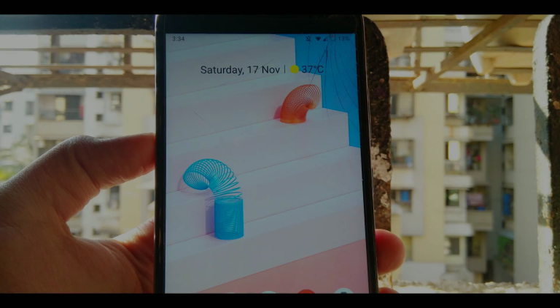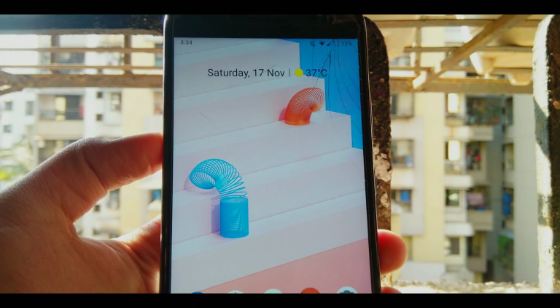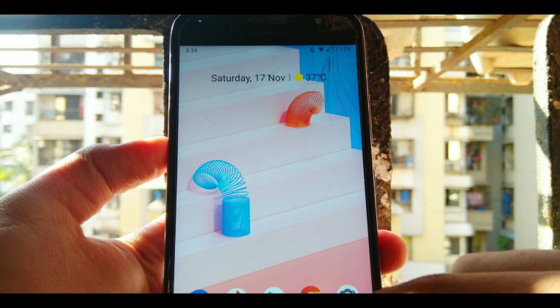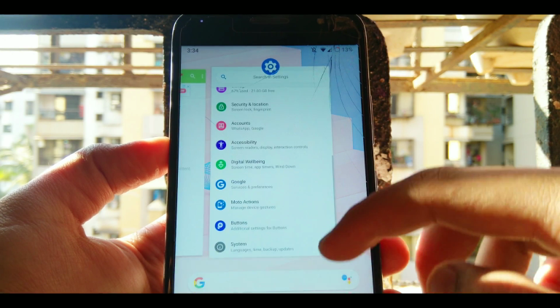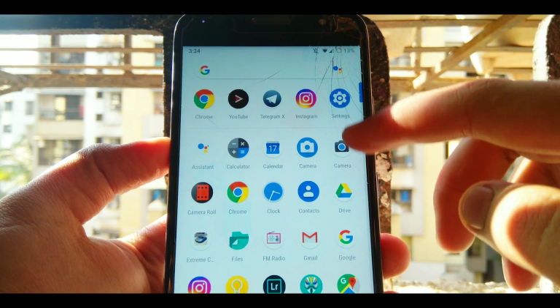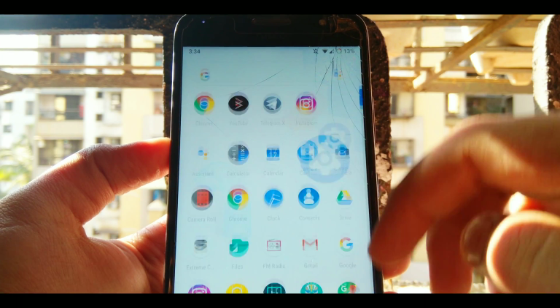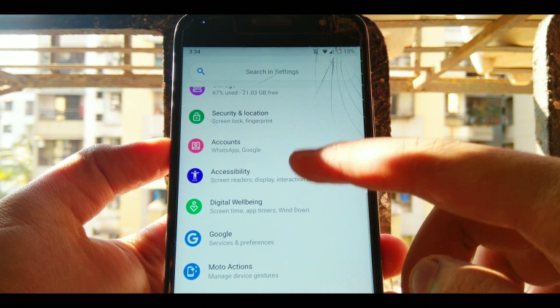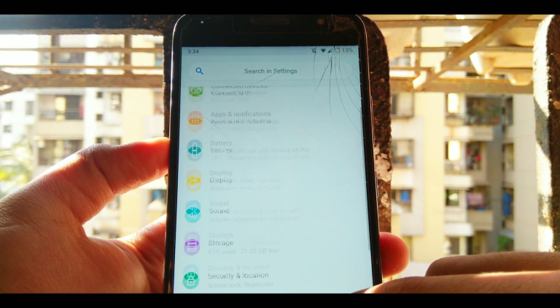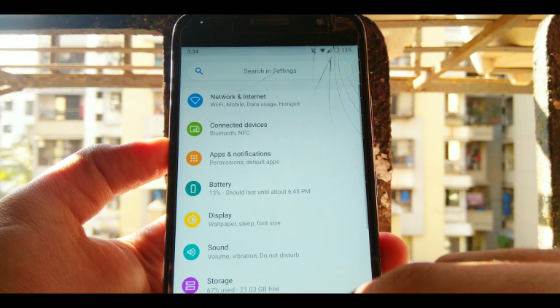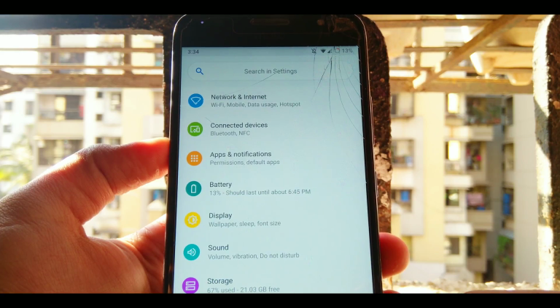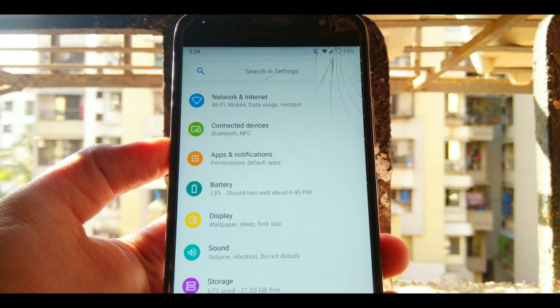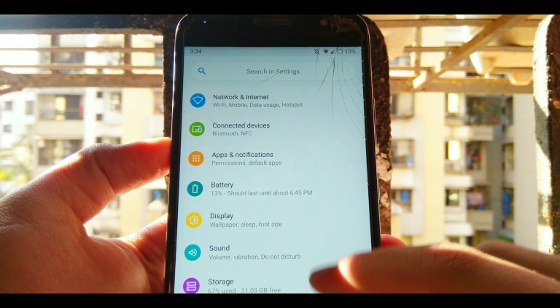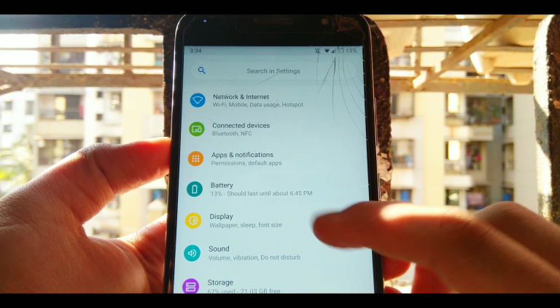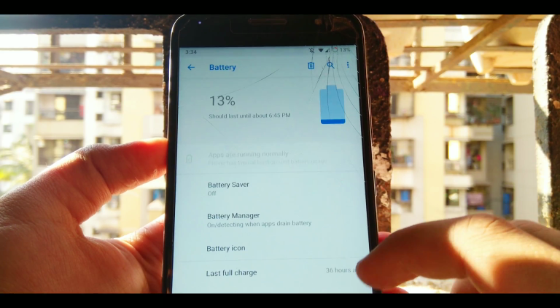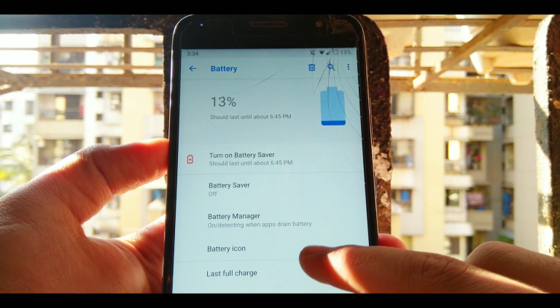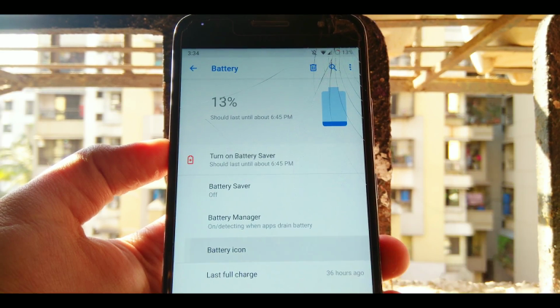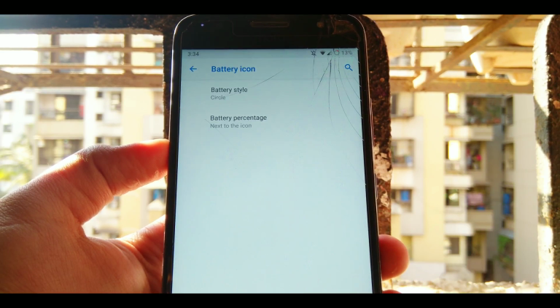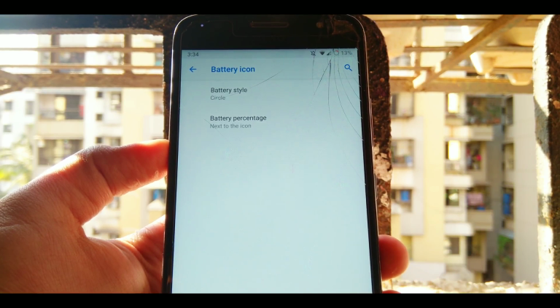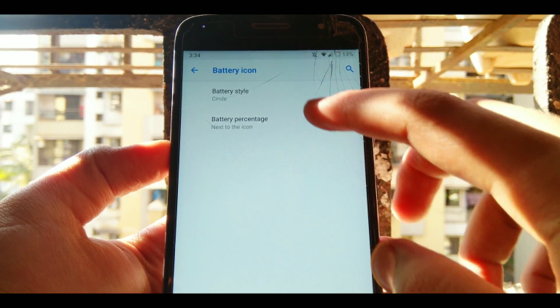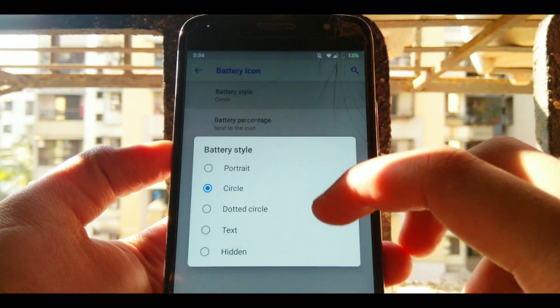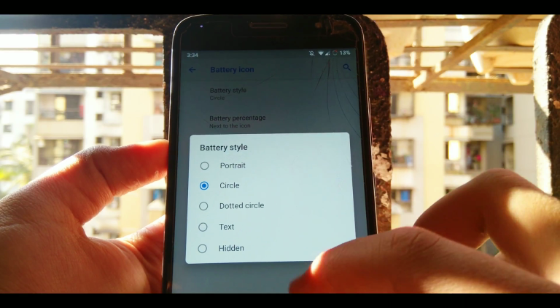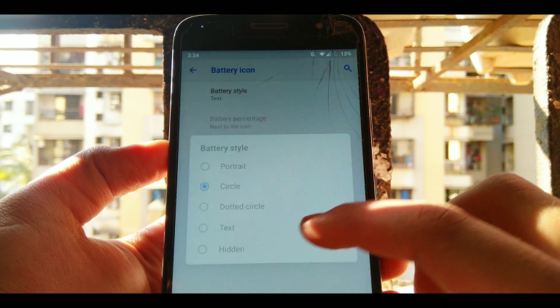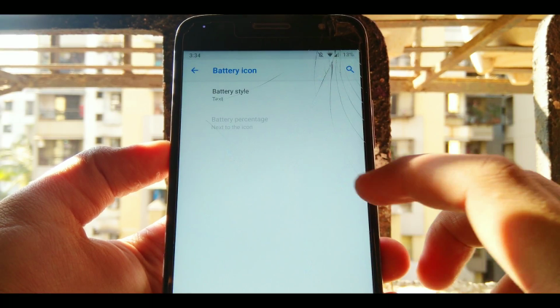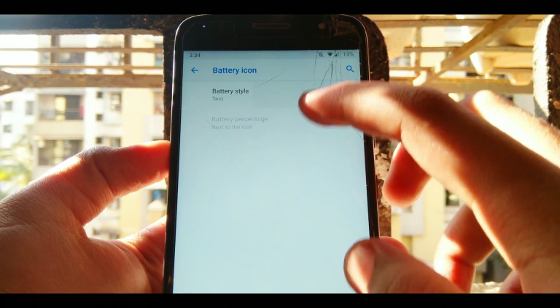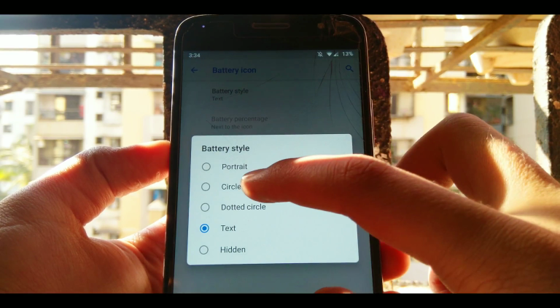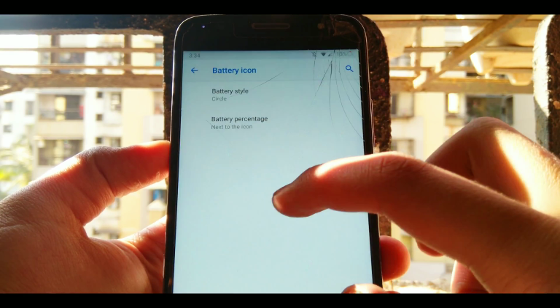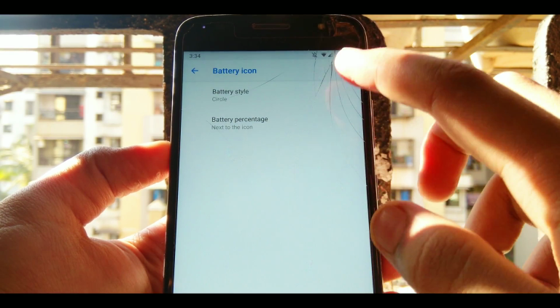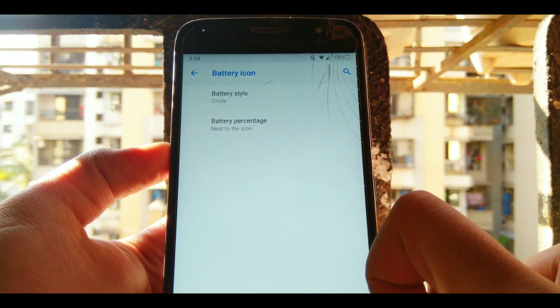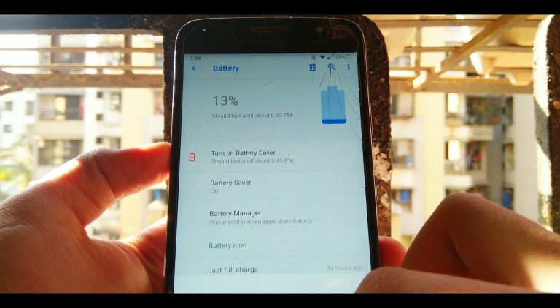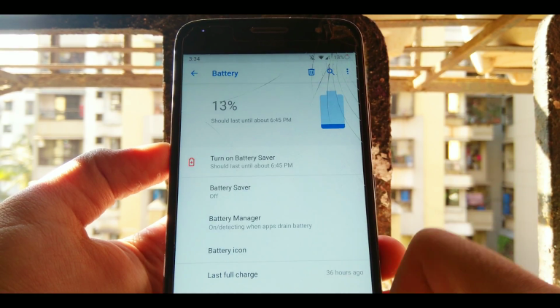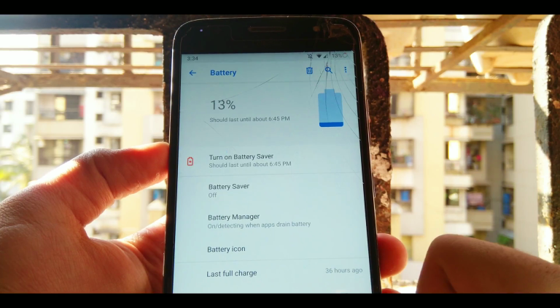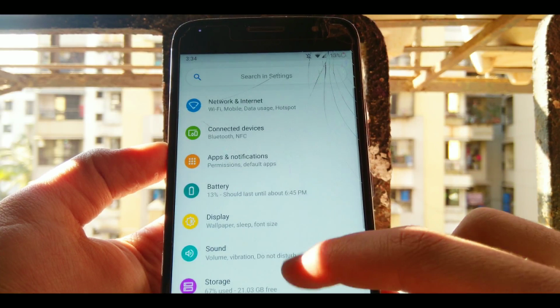Being a custom ROM, it has some fine sprinkled customizations which can be found in settings. The very first can be found in the battery section — you can customize how your battery icon looks, with options like text, circle, and many more.